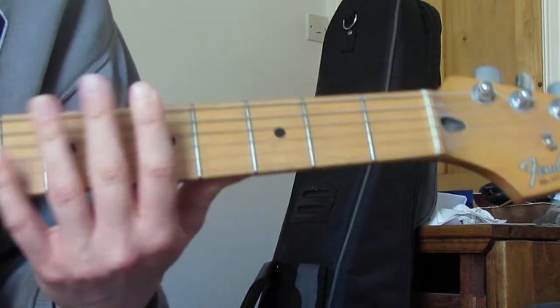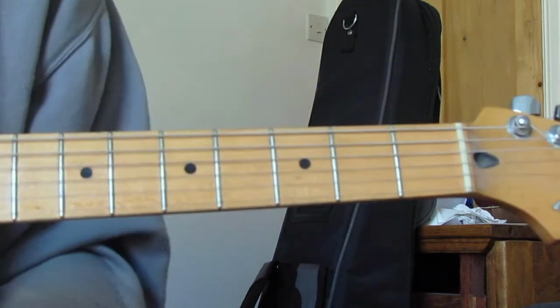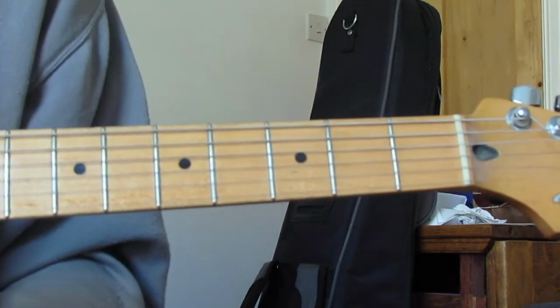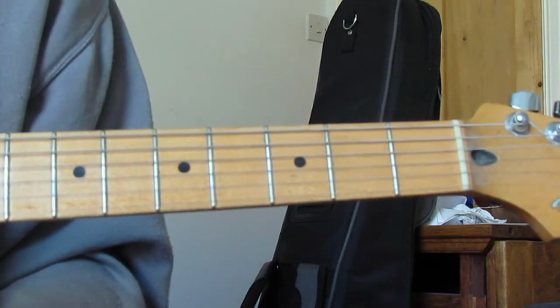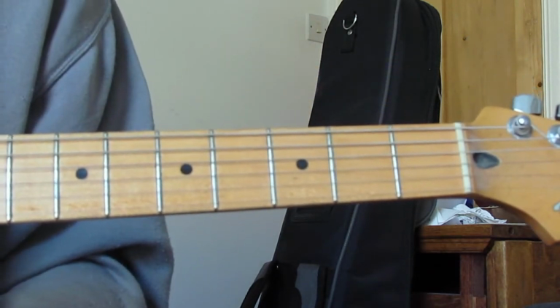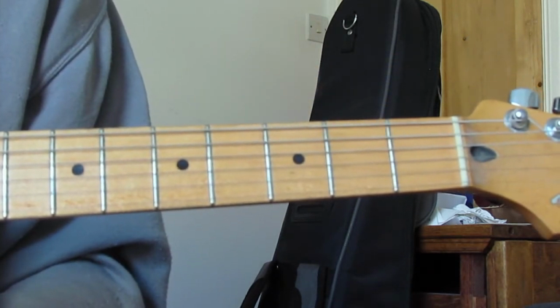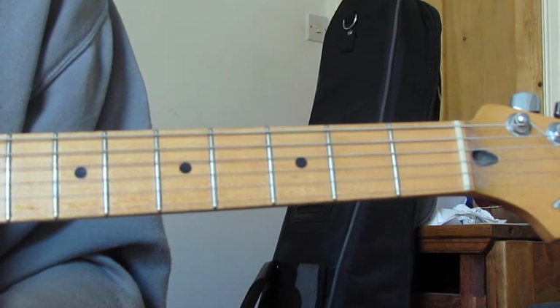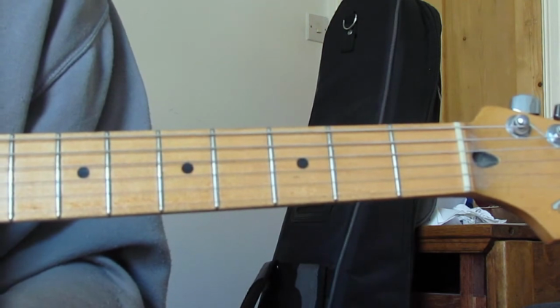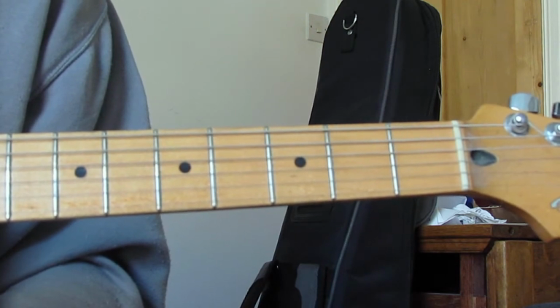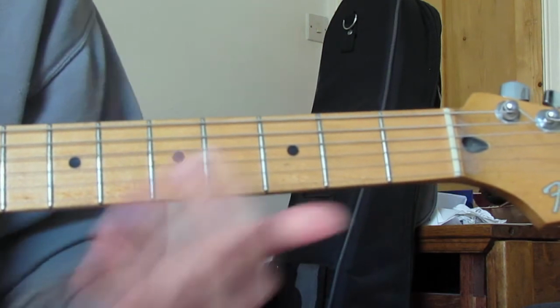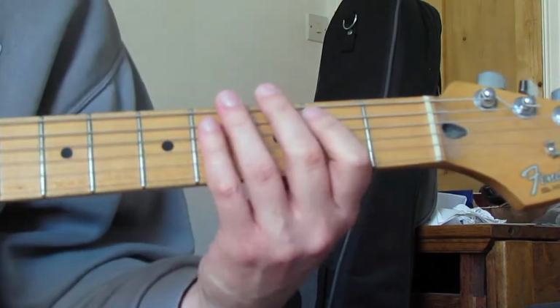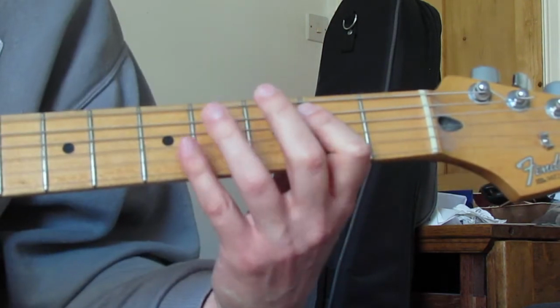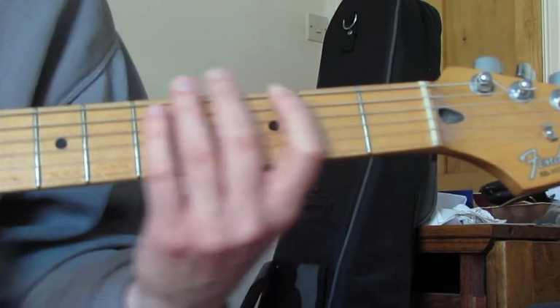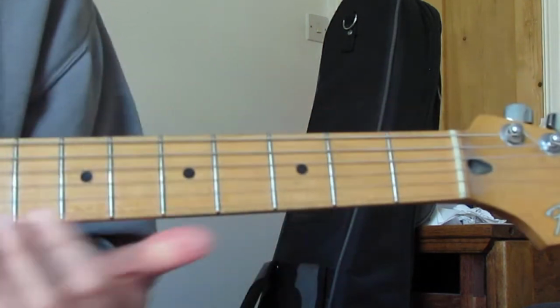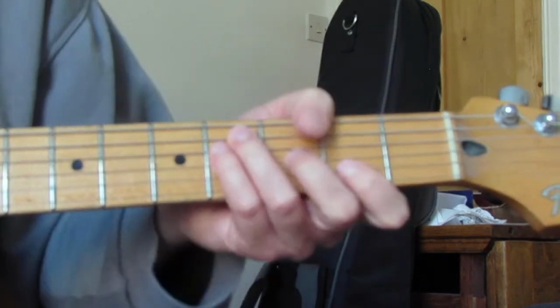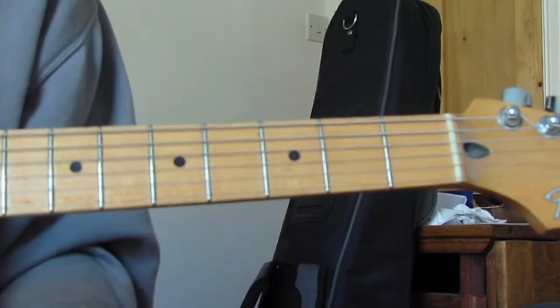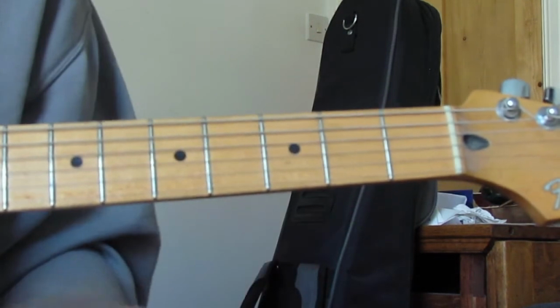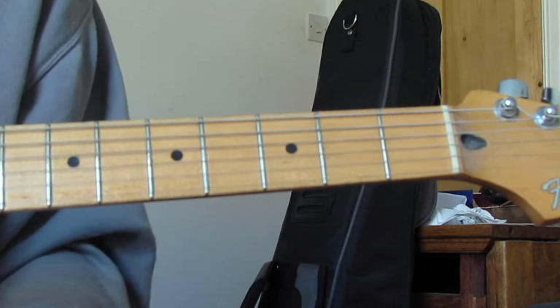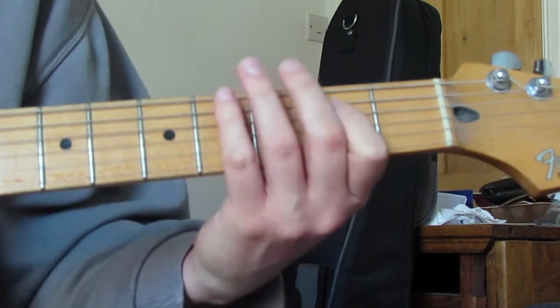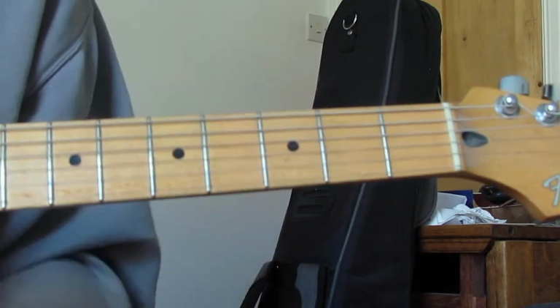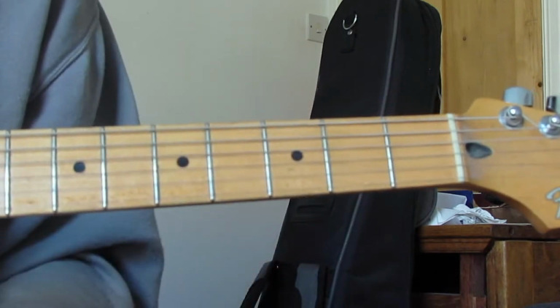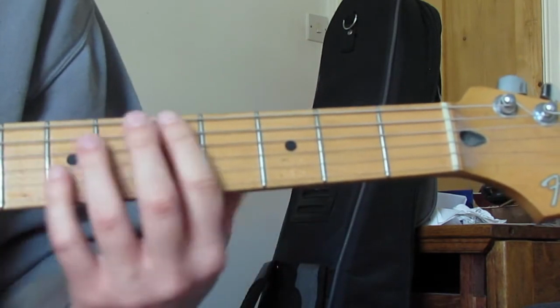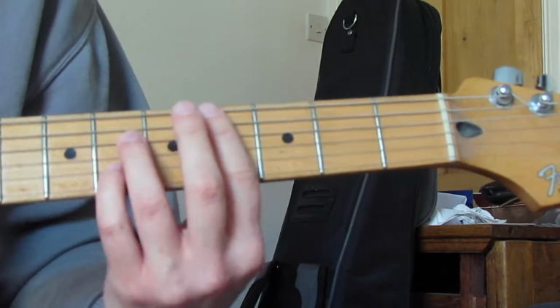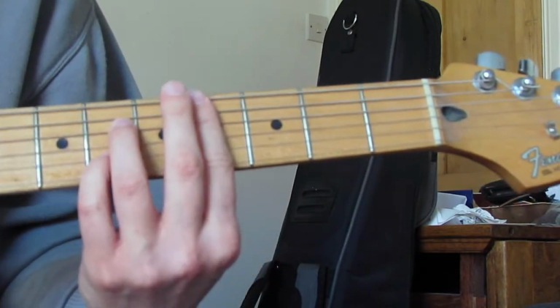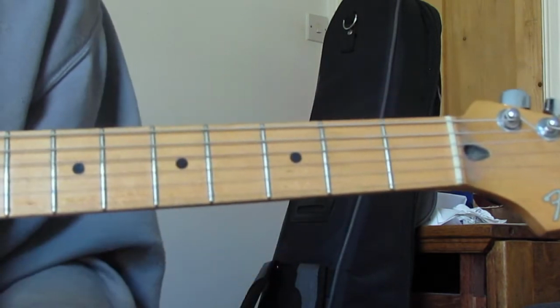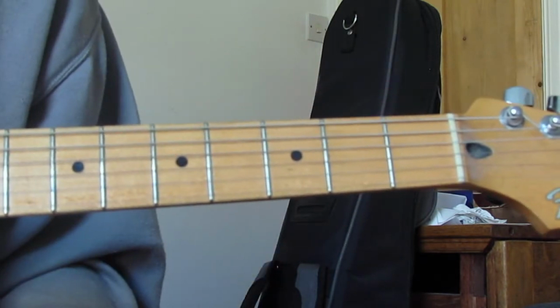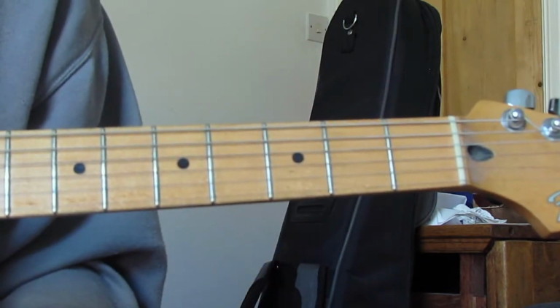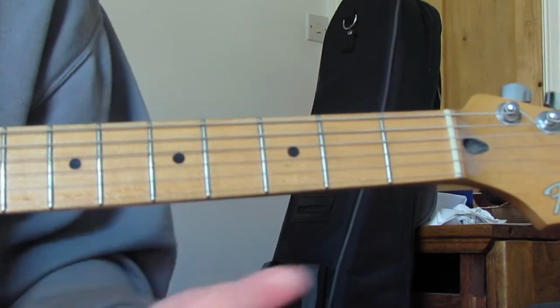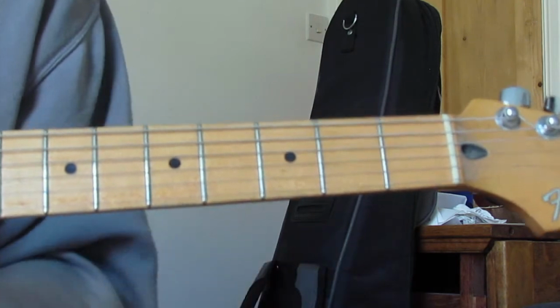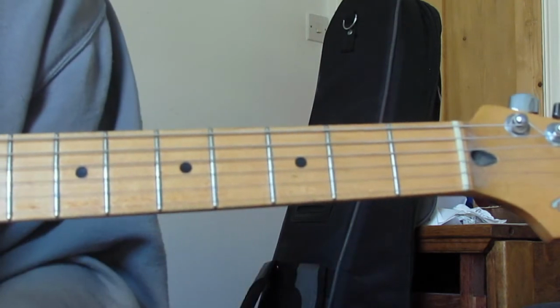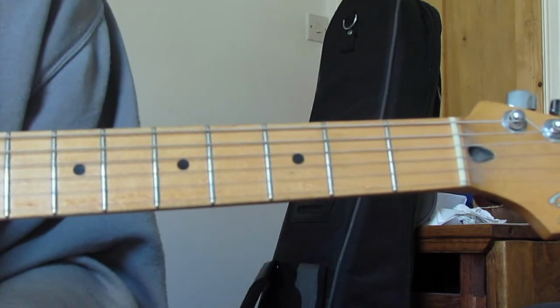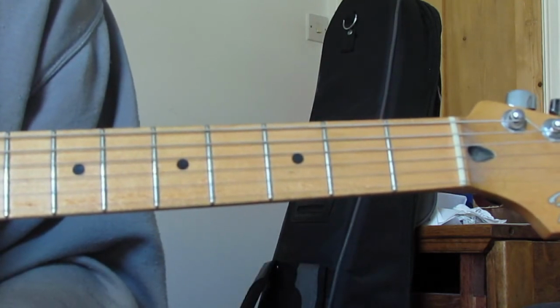So that's the pre-chorus - a couple of bars of E with a bluesy feel, a couple of bars of F sharp with a riff over the top, a couple more bars of E with a bluesy feel, then C sharp 7 with a little arpeggio. Great classic bit of Oasis.